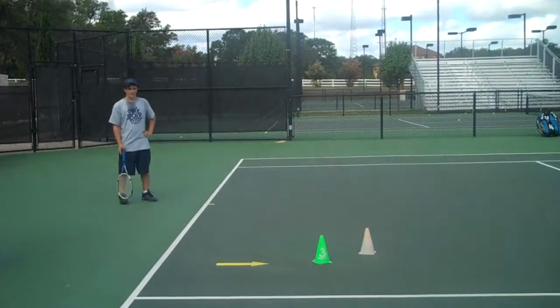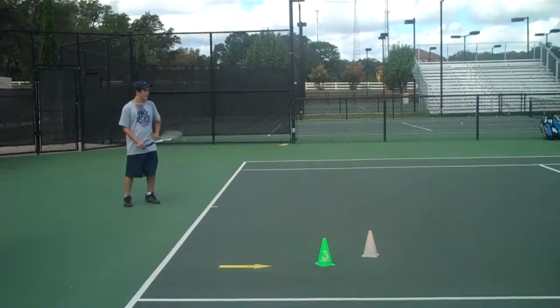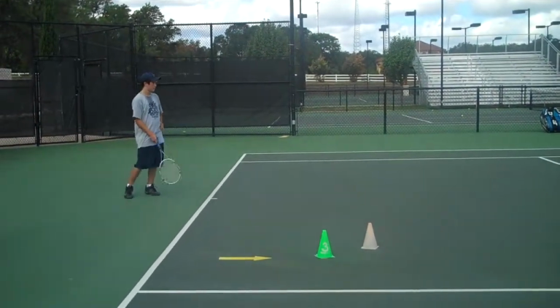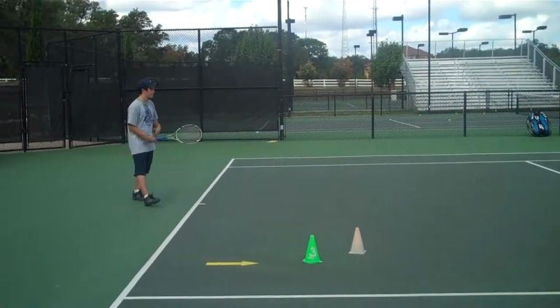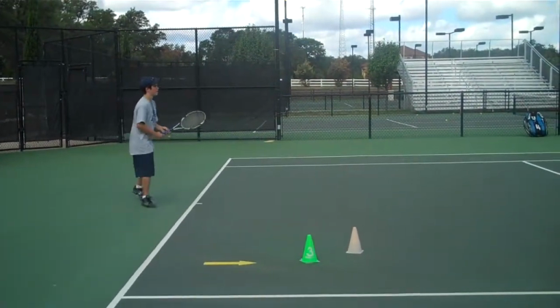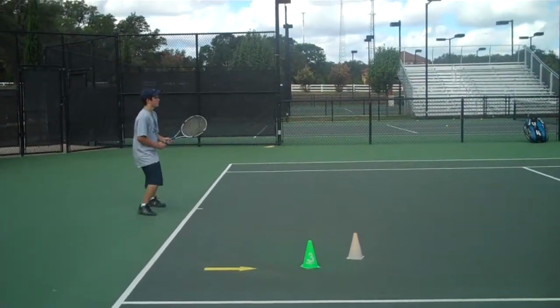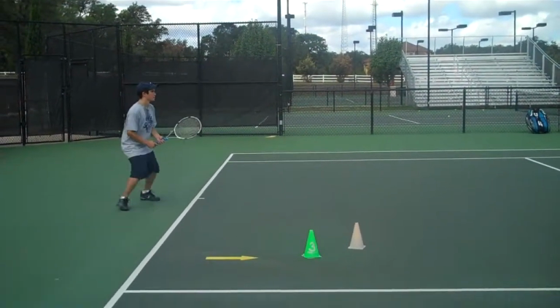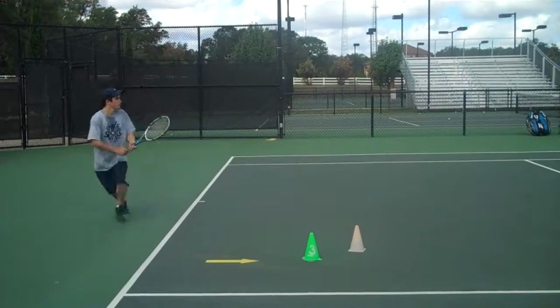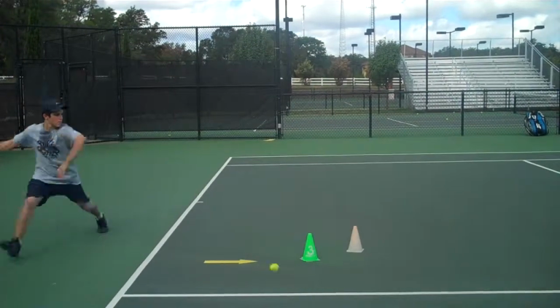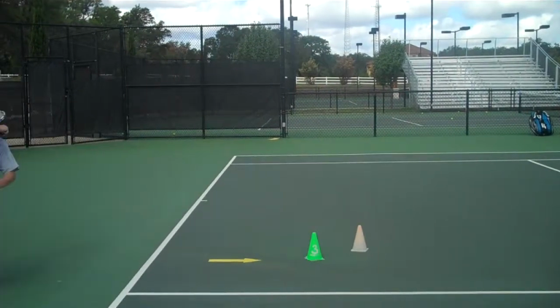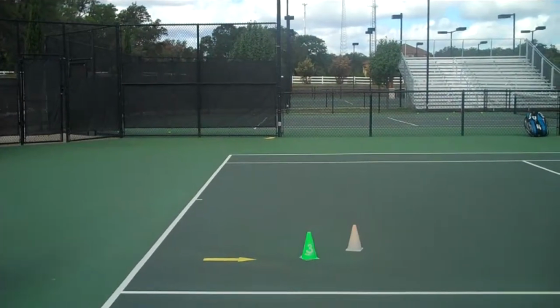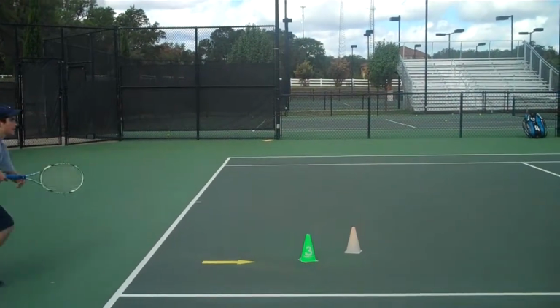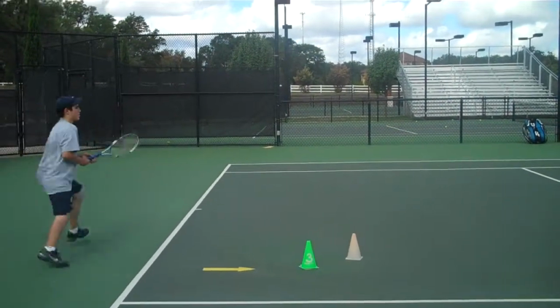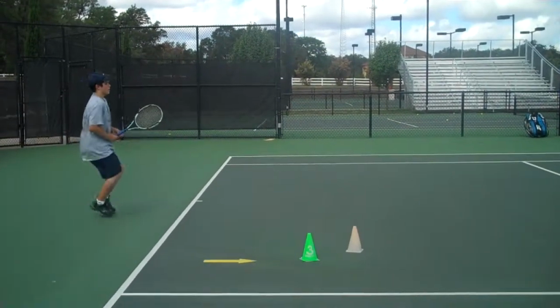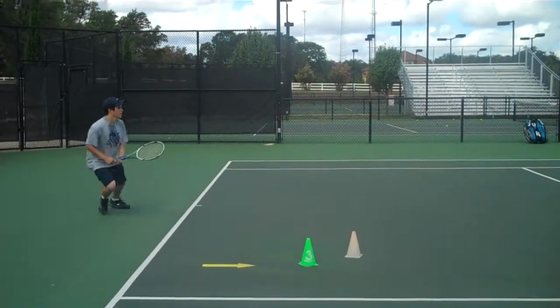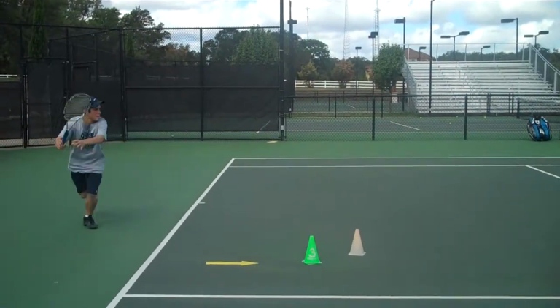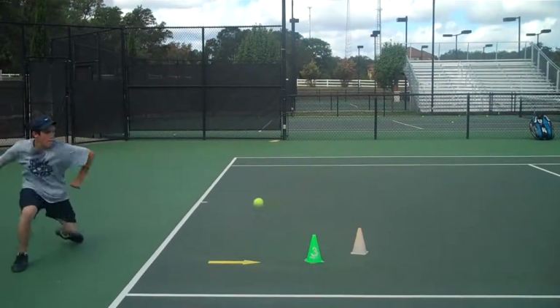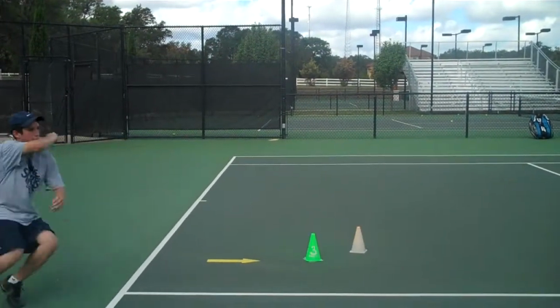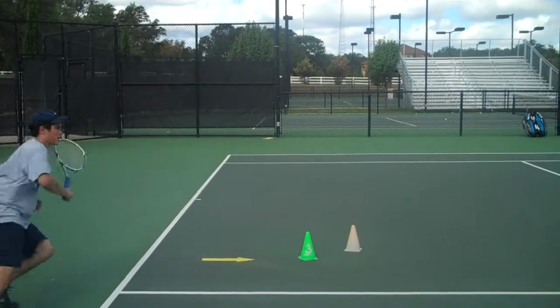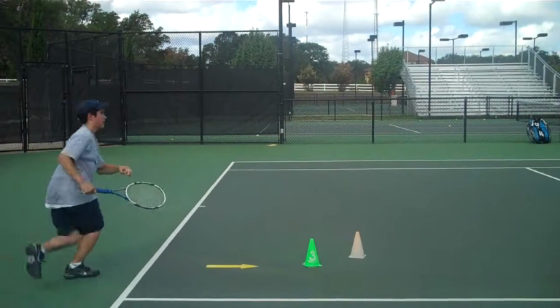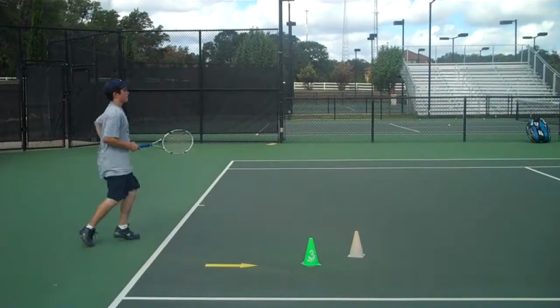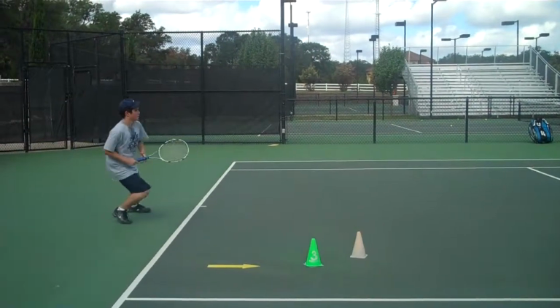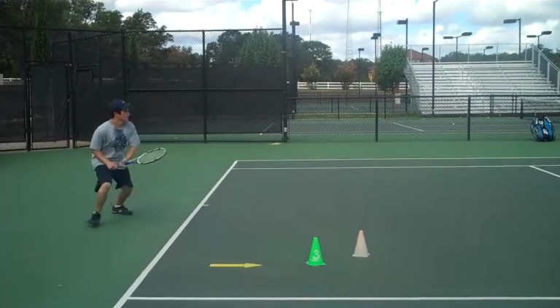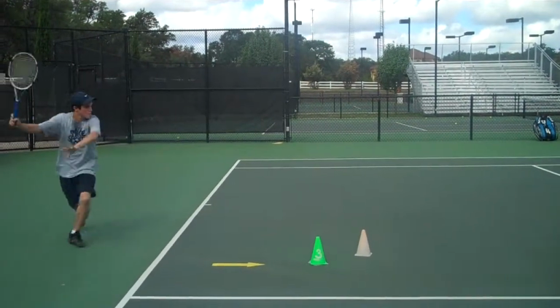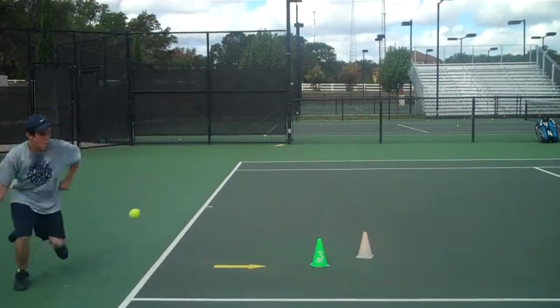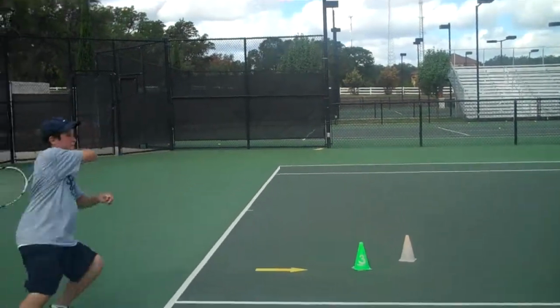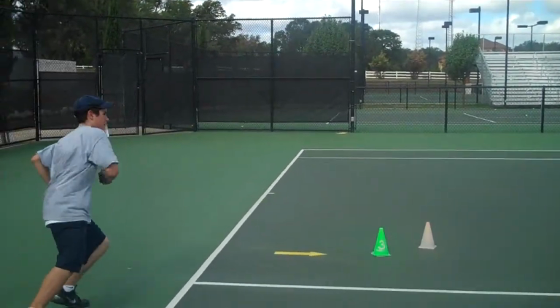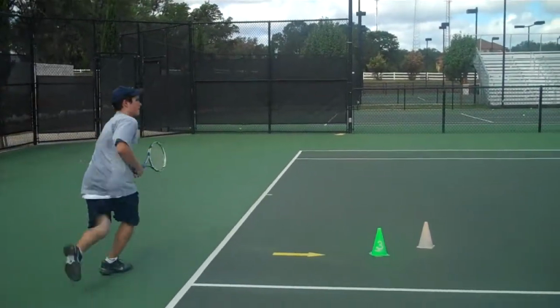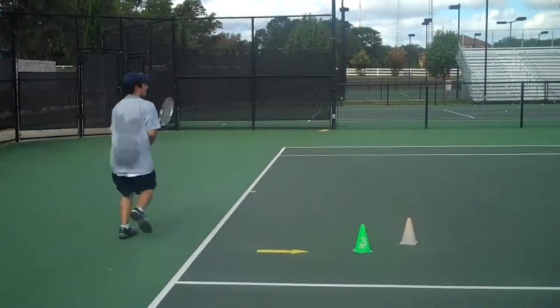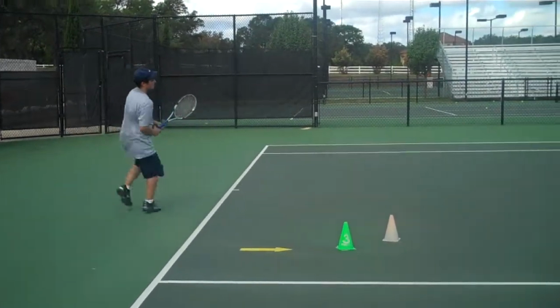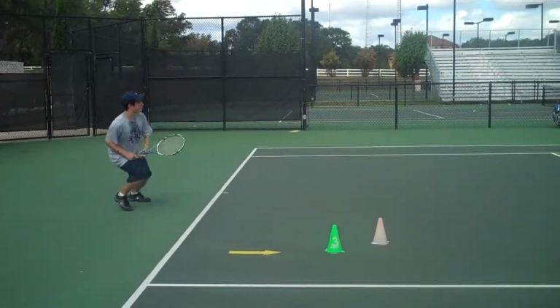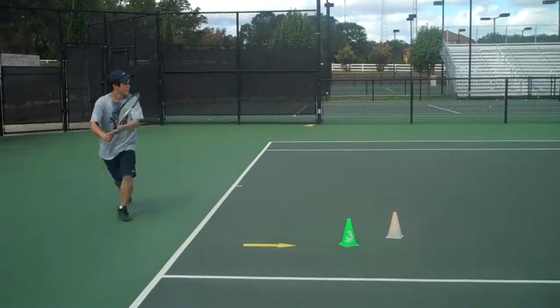No effort, guys. I'm not swinging hard, right? I didn't want to drive more than I did. Recovery step, next step. I'm not swinging hard. Turn, turn.